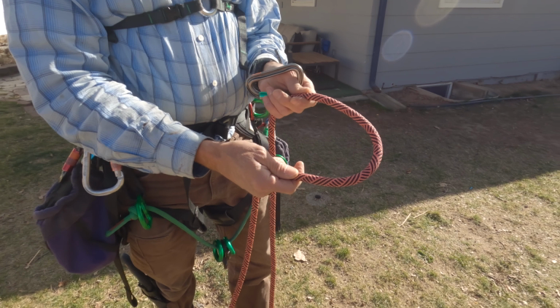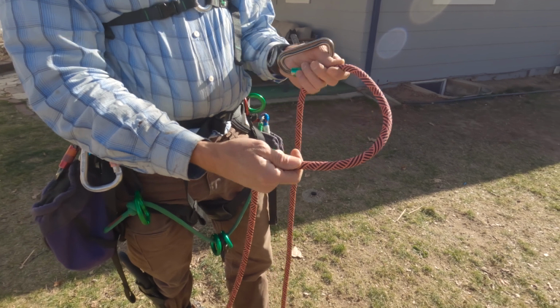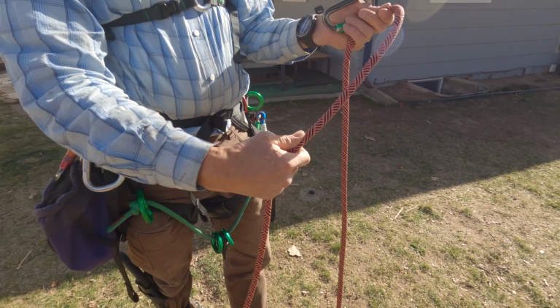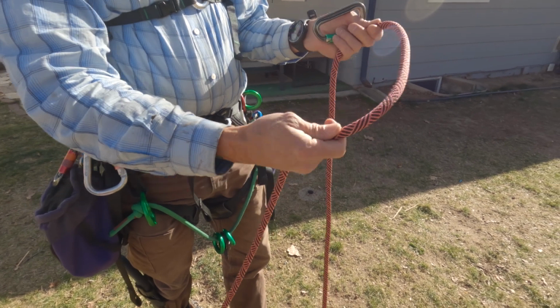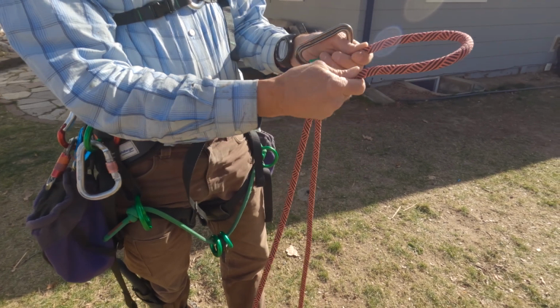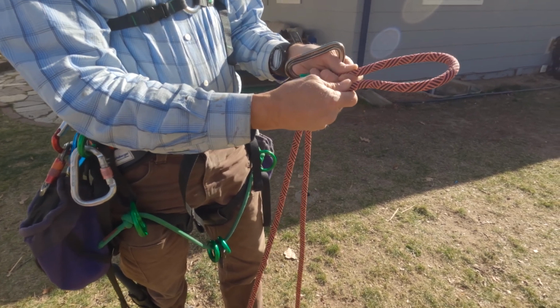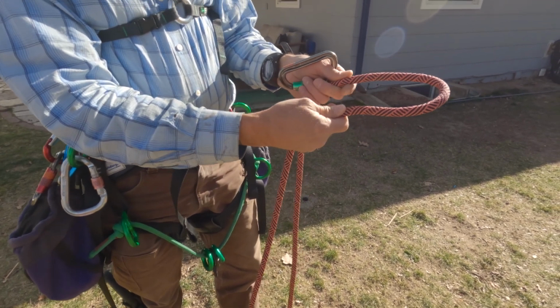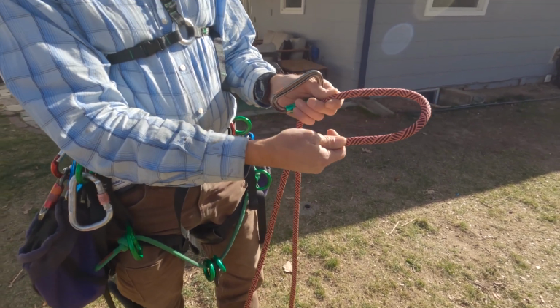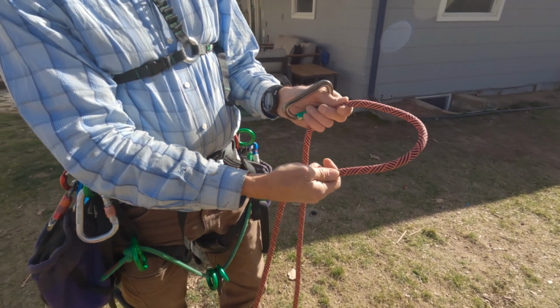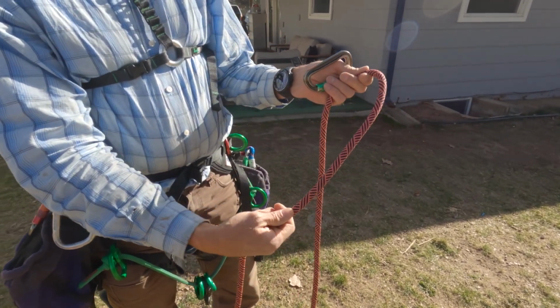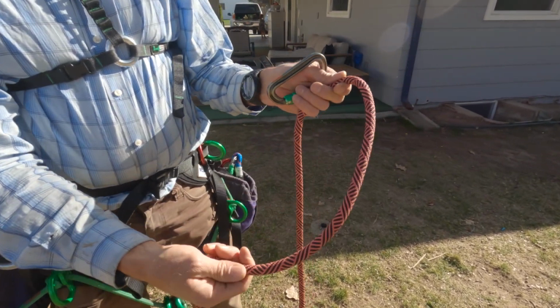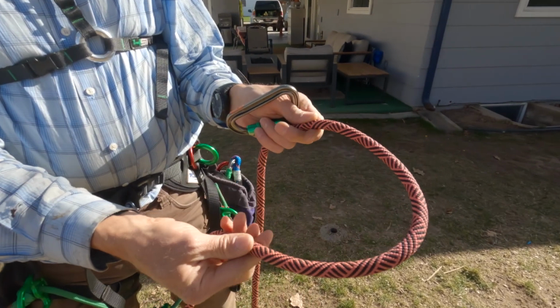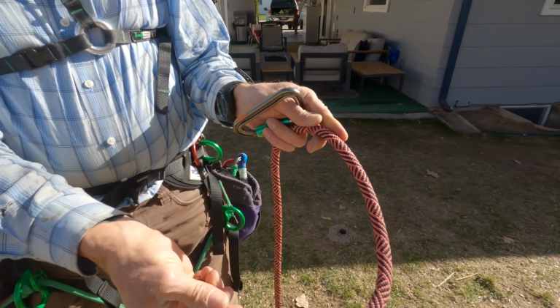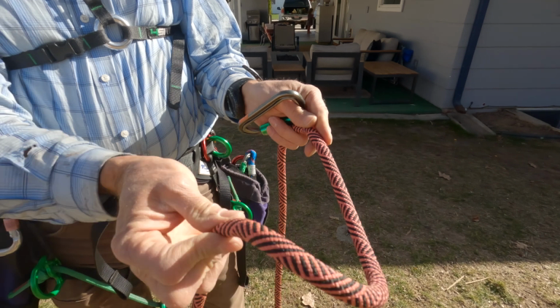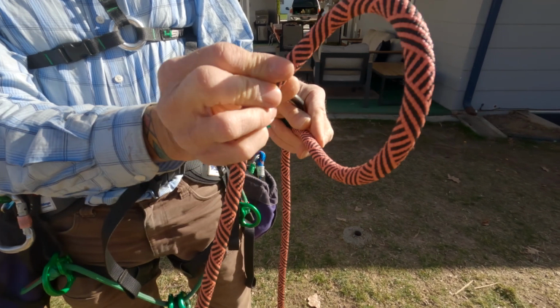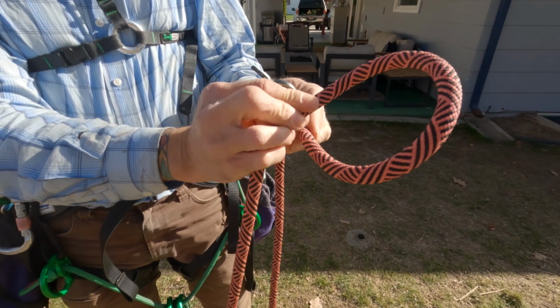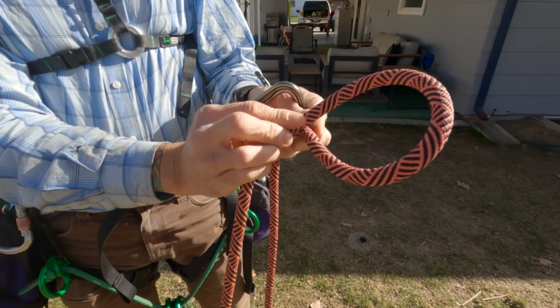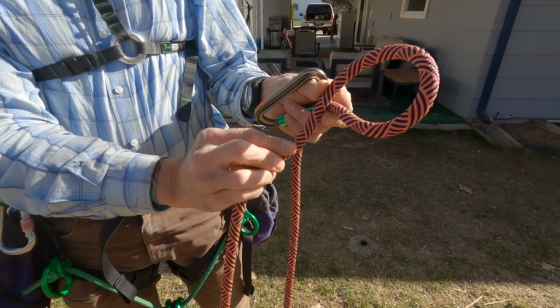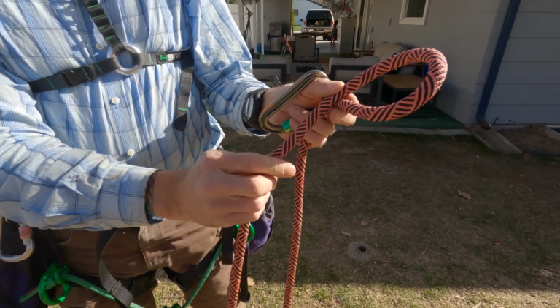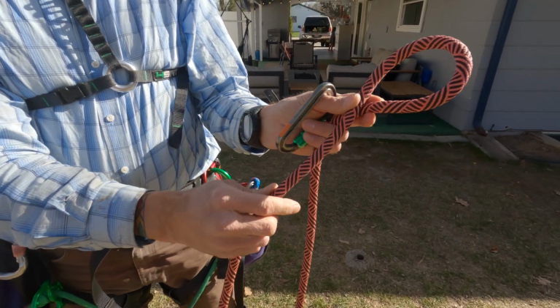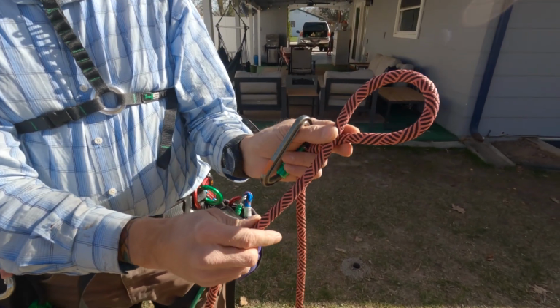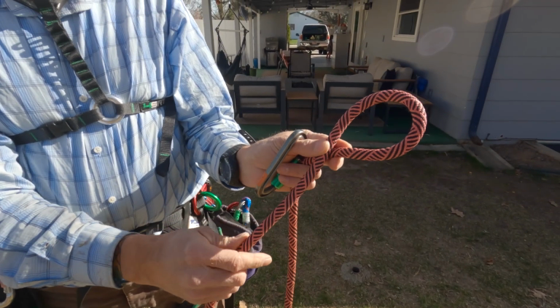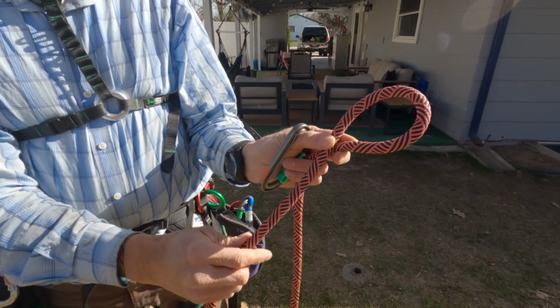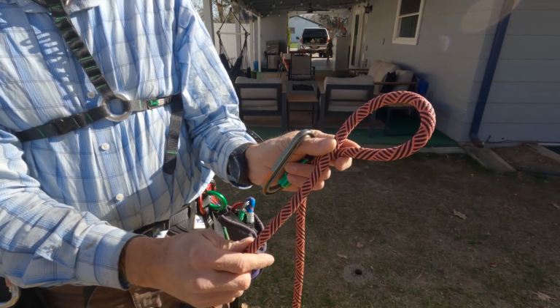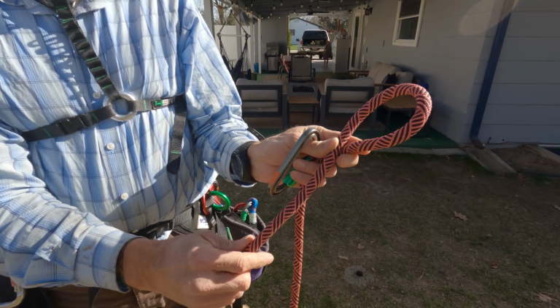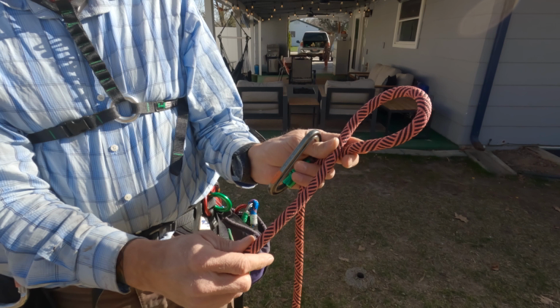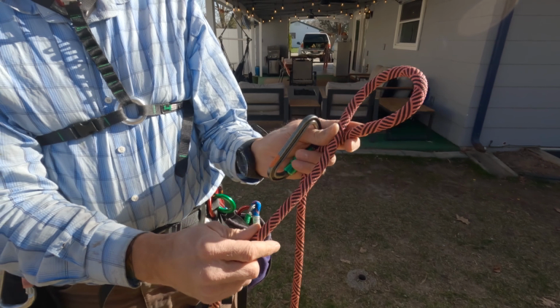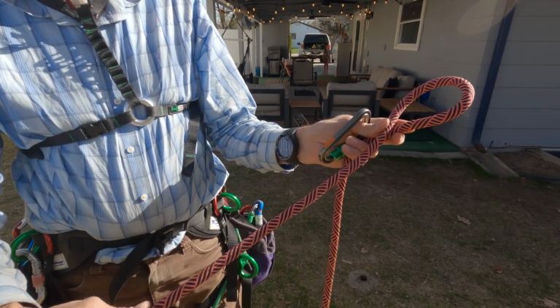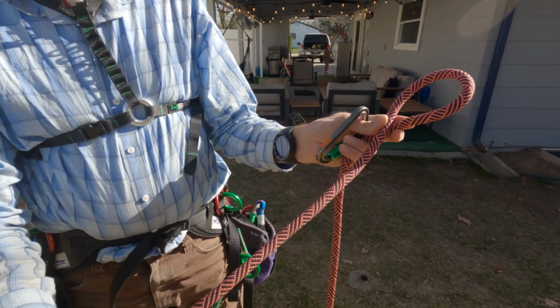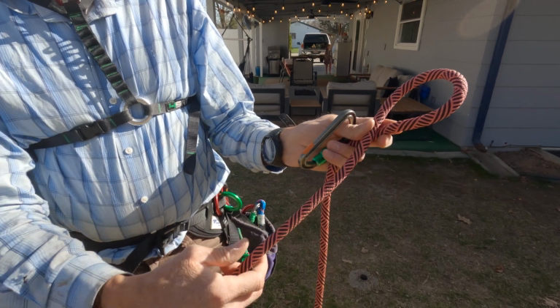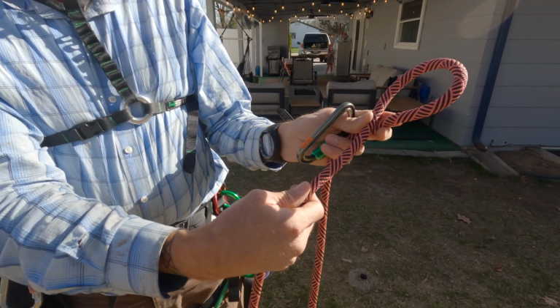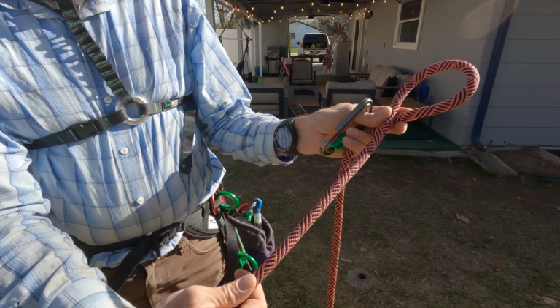The easiest way to tie a clove hitch is to take a bite of the rope. I'm going to take my right hand and cross over and make a bunny ear — highly technical and manly language — bunny ear.